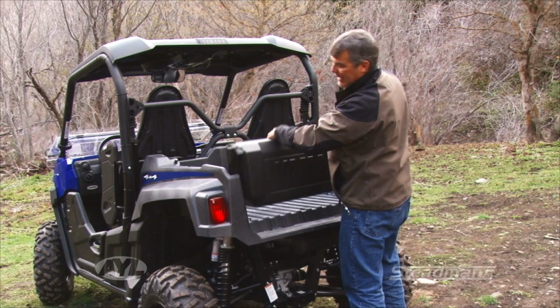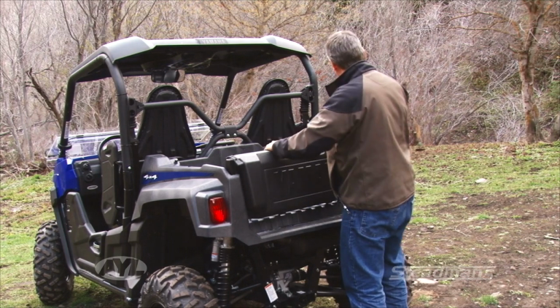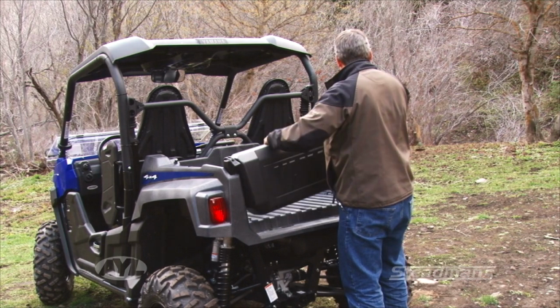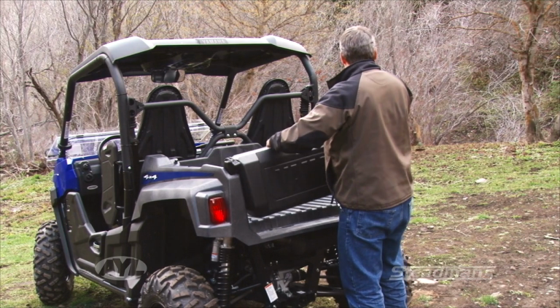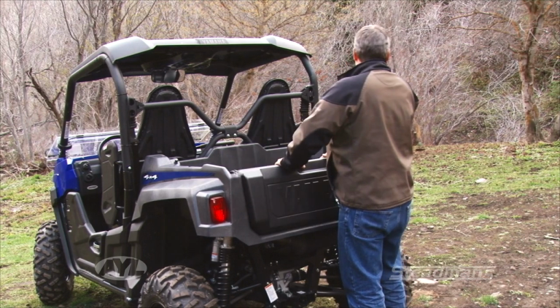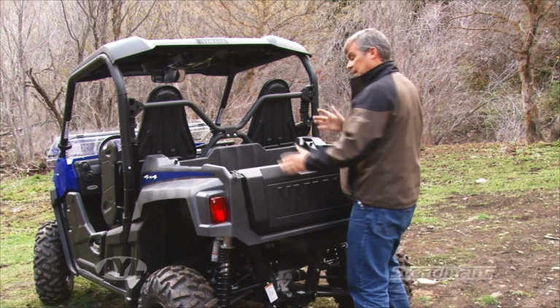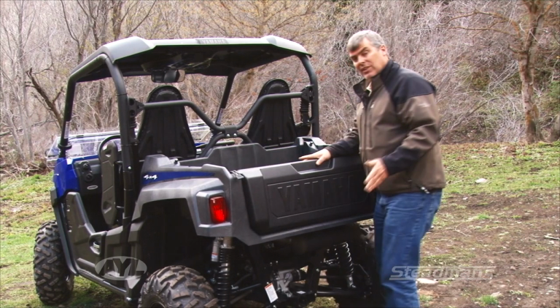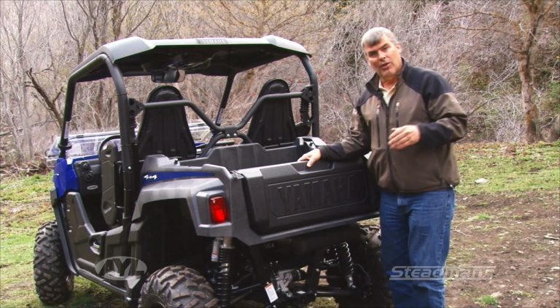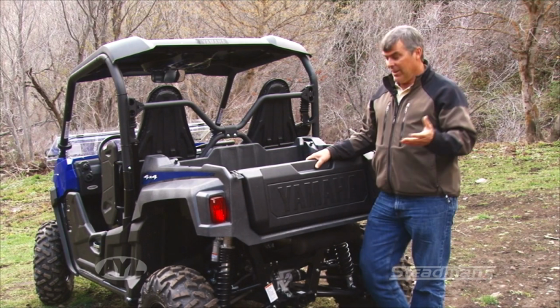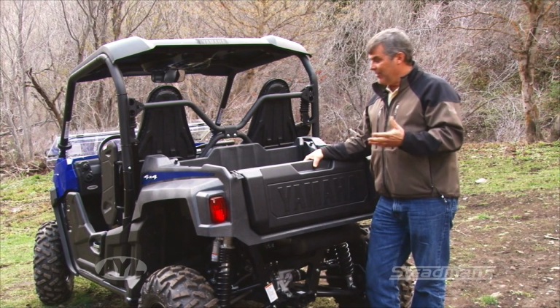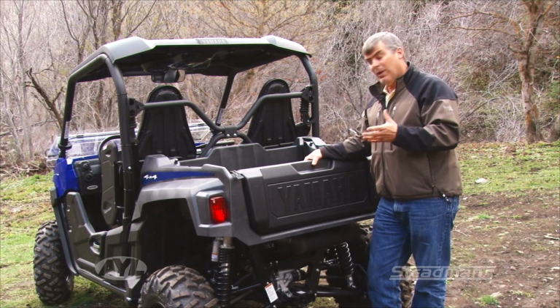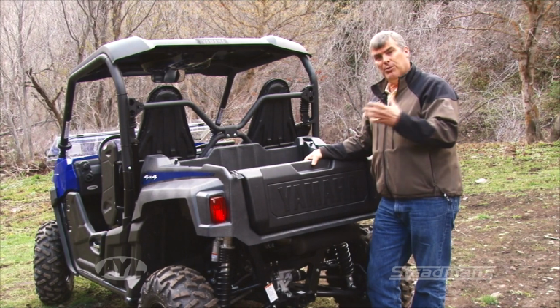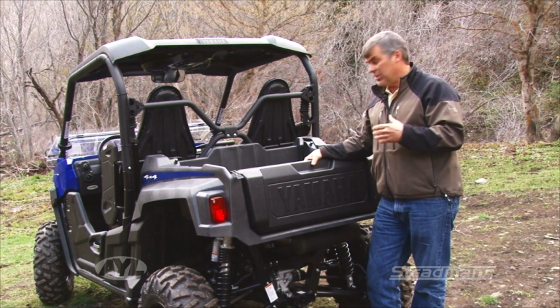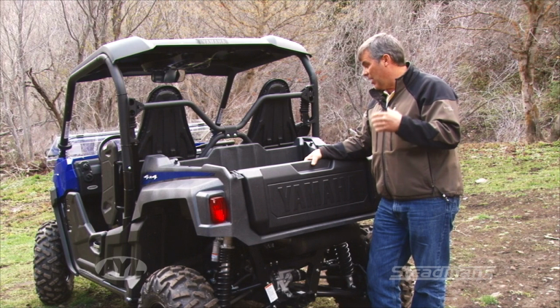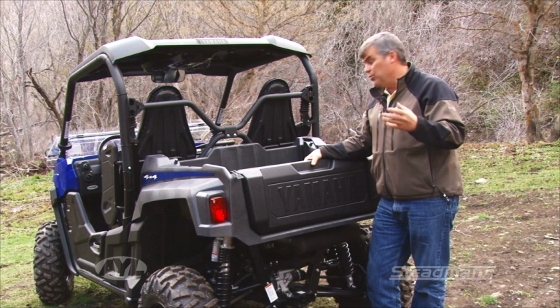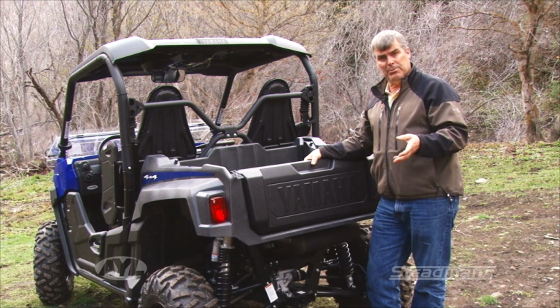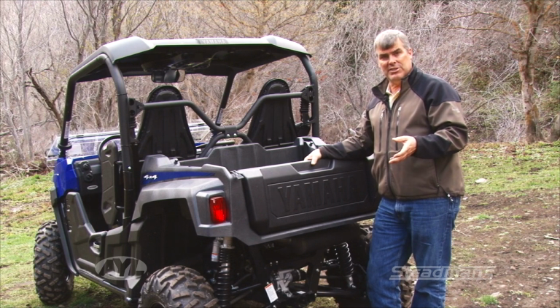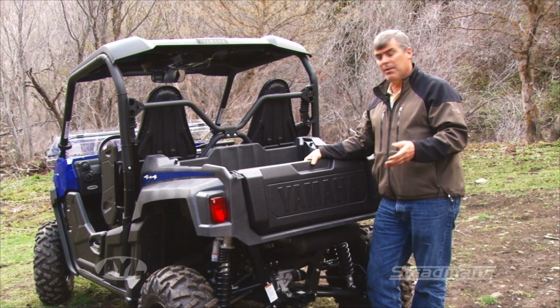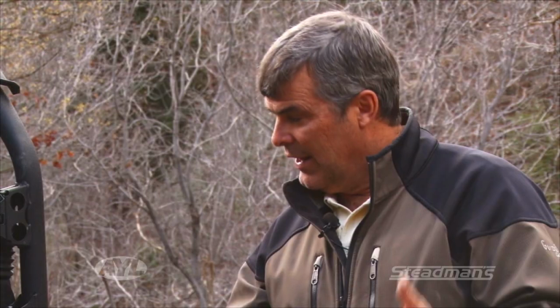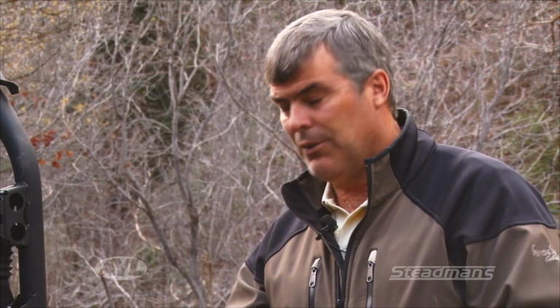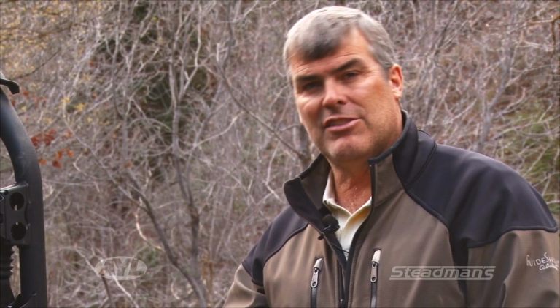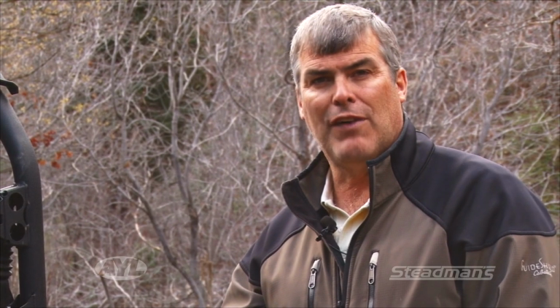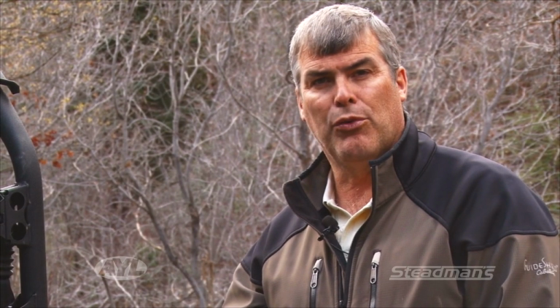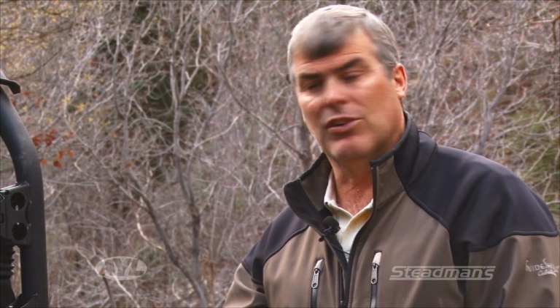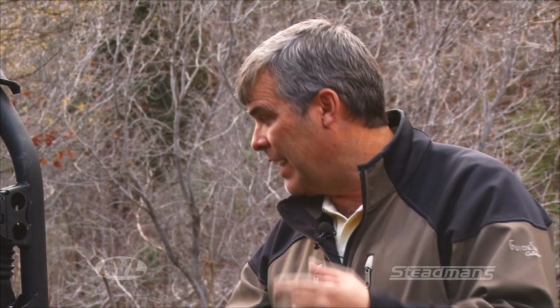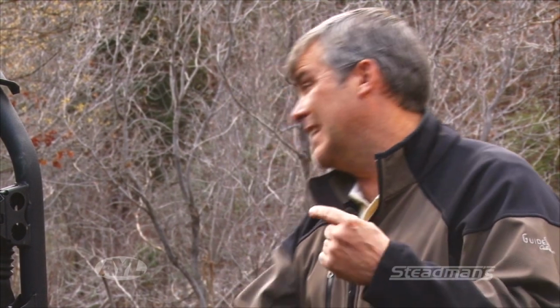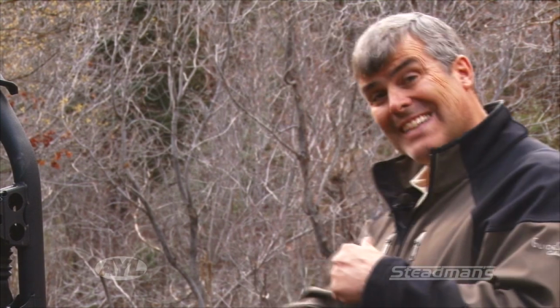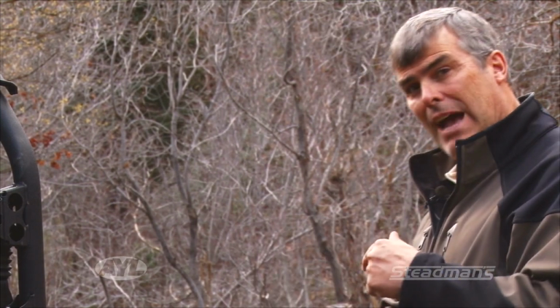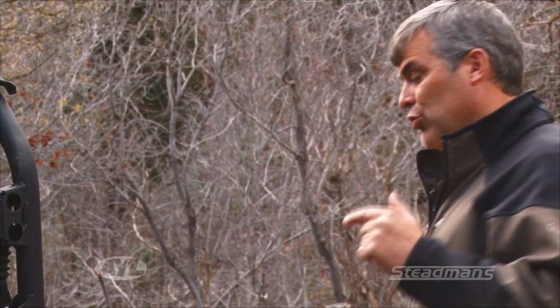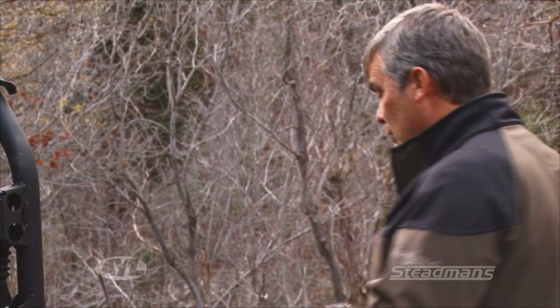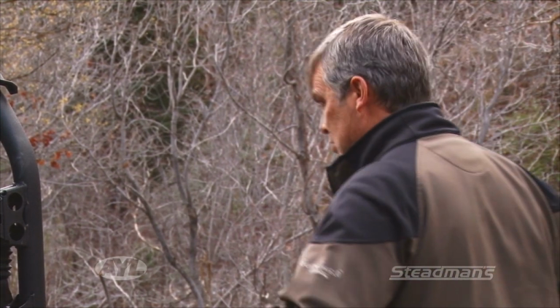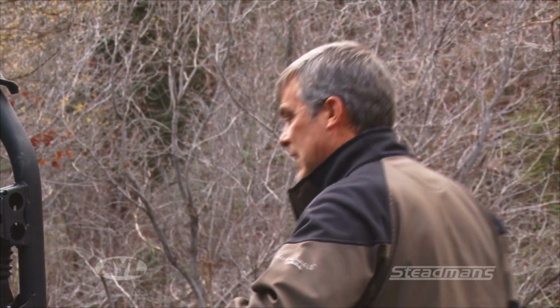Then grab your tailgate, which stores right here, and drop it back into place really easily. That's a cool way you can really adjust it to how you want the machine set up — it lends itself well both ways. So now let's look at inside the cab, because there are a lot of cool features in here.